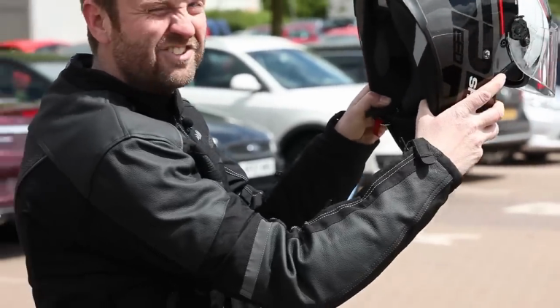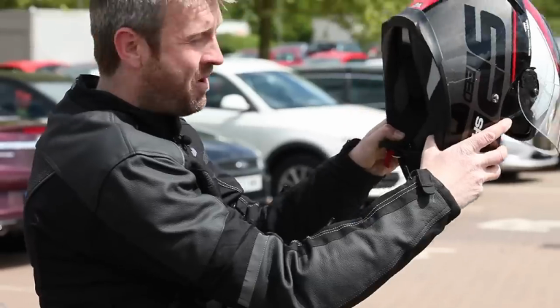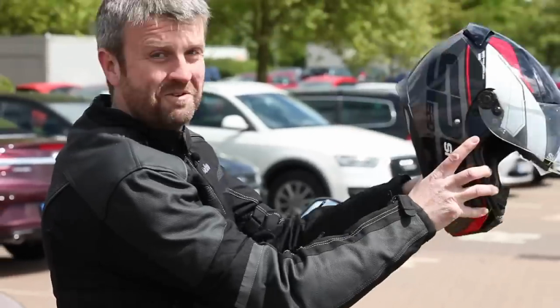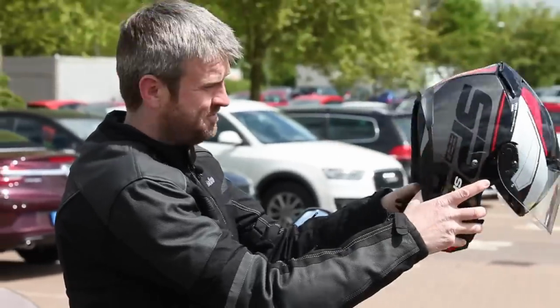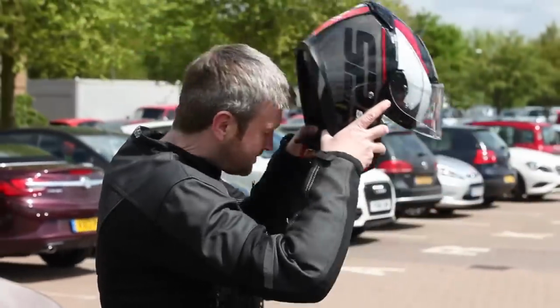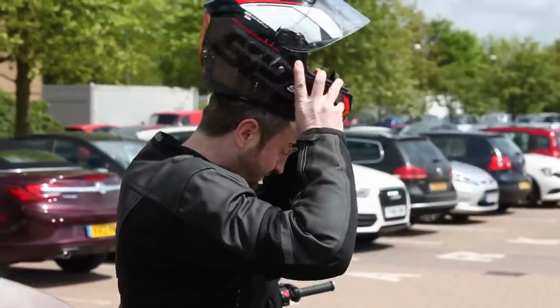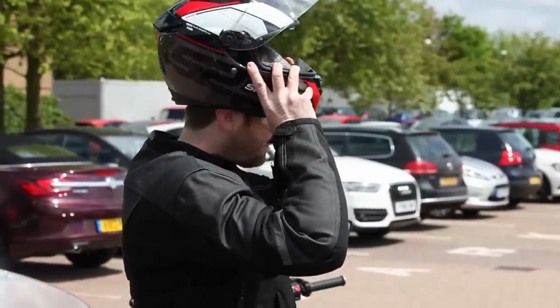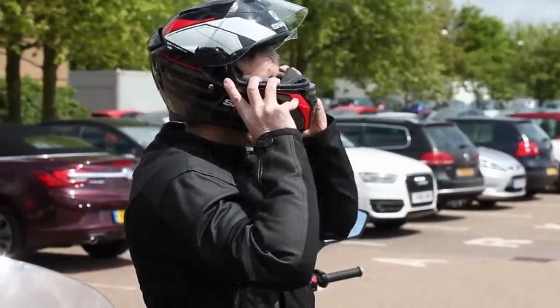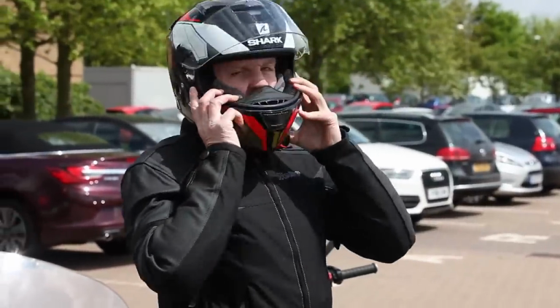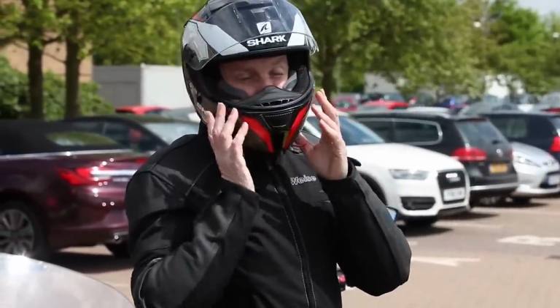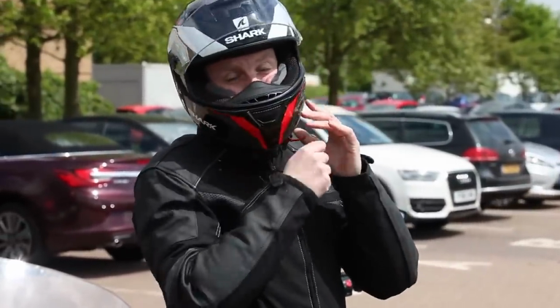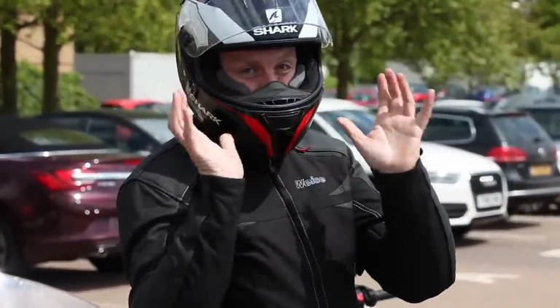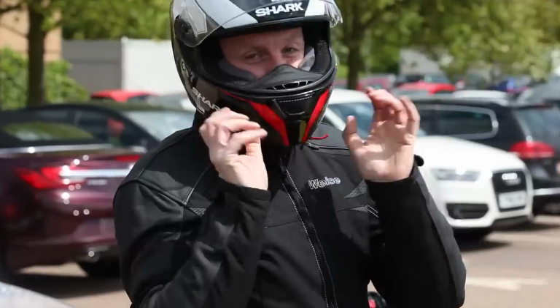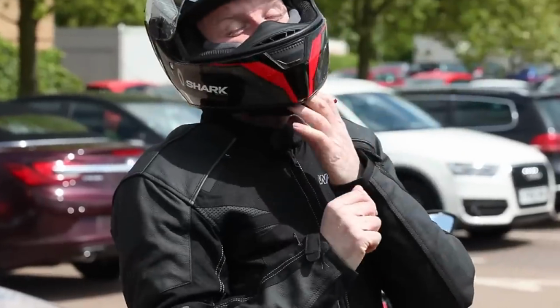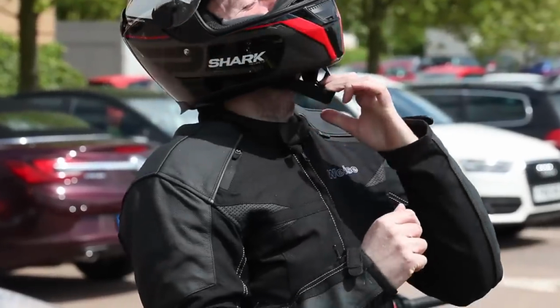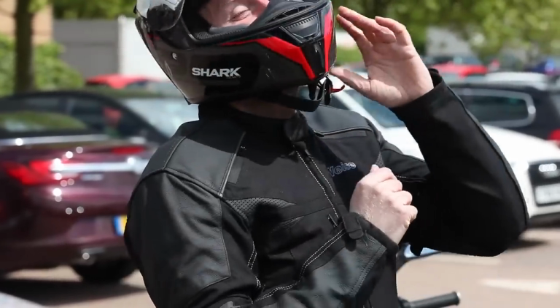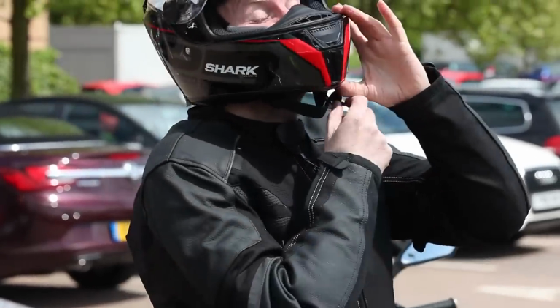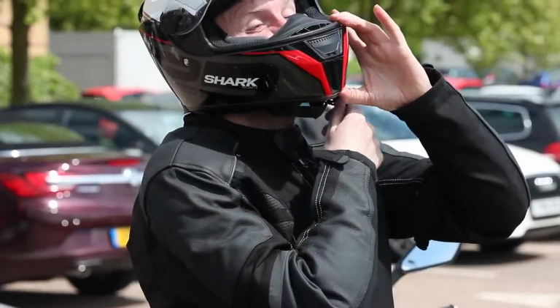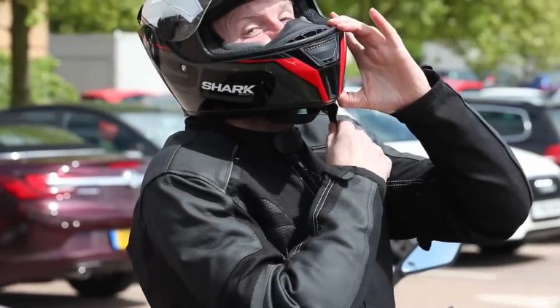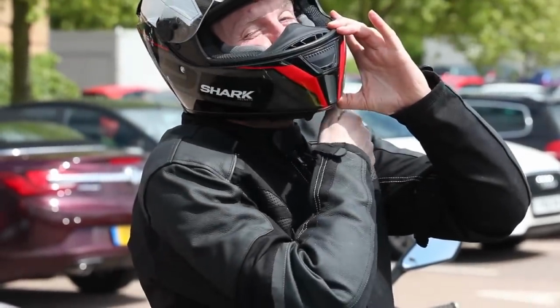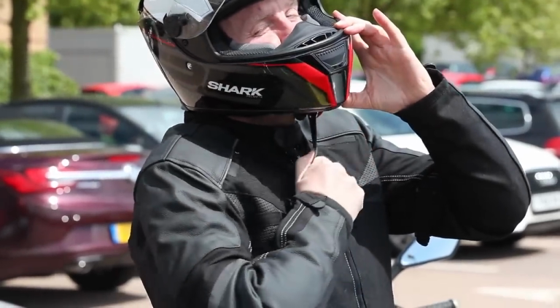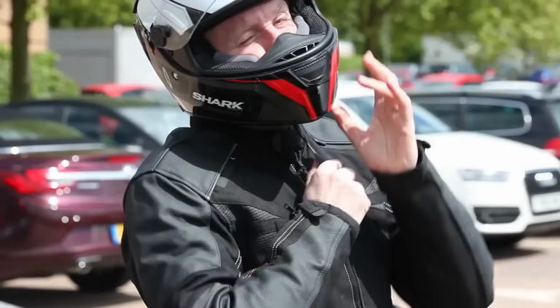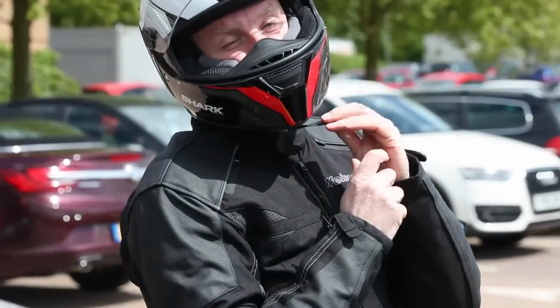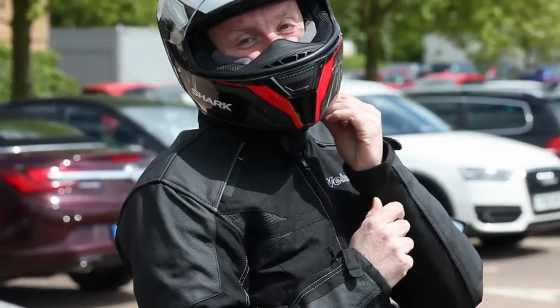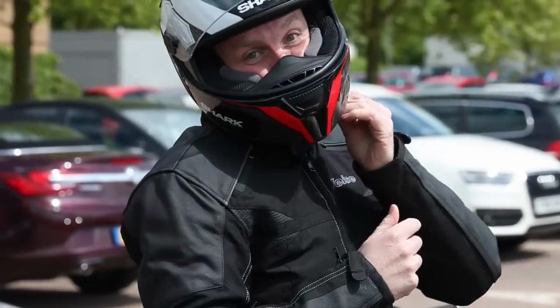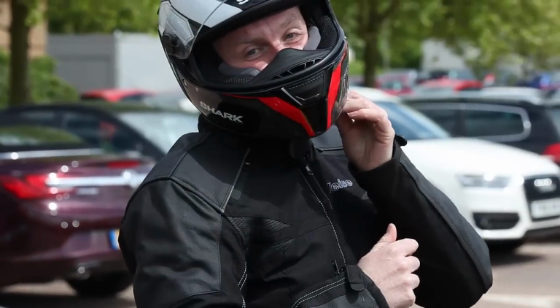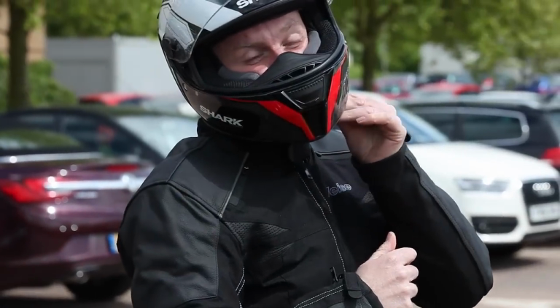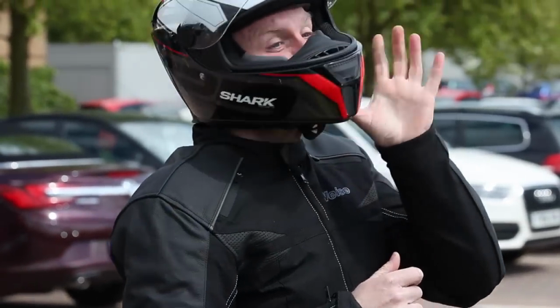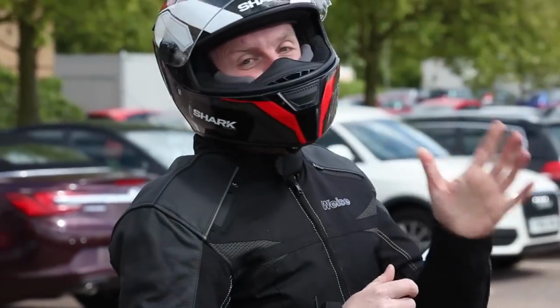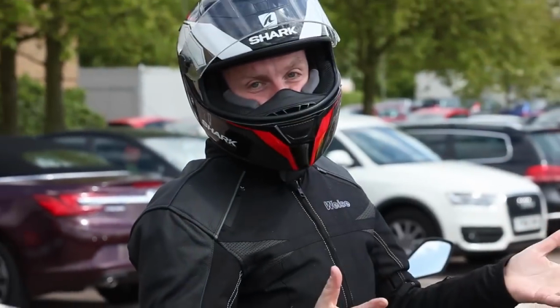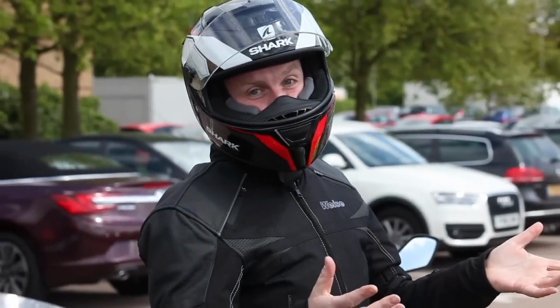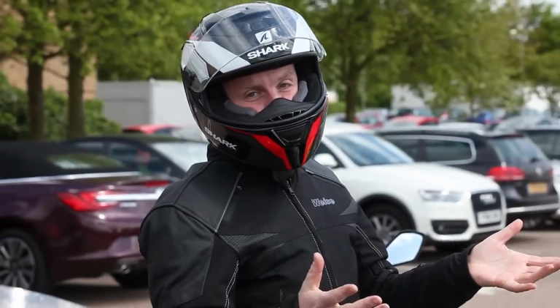That should now create a big enough space for a head even the size of mine to go in there. Keep those thumbs pulling the pads out, and once the helmet's on, grab the end of the strap, pull it tight — it's already through the D-rings. Popper, gloves on, away you go.